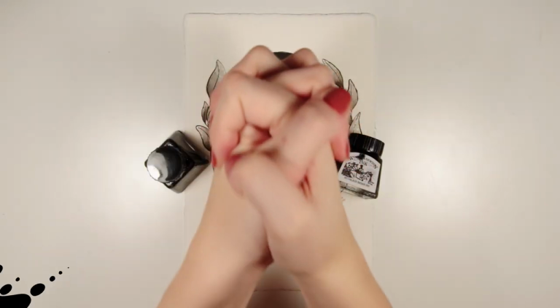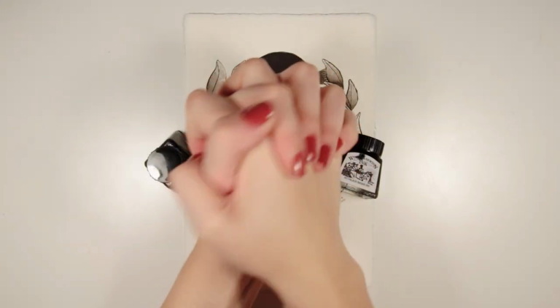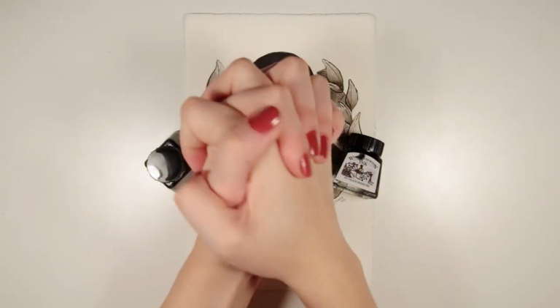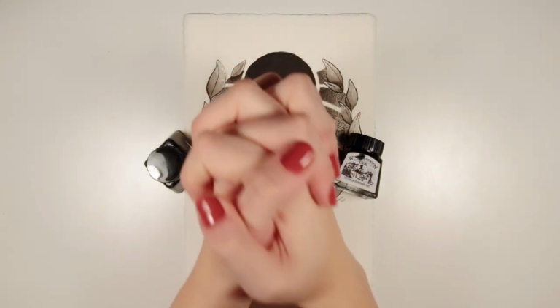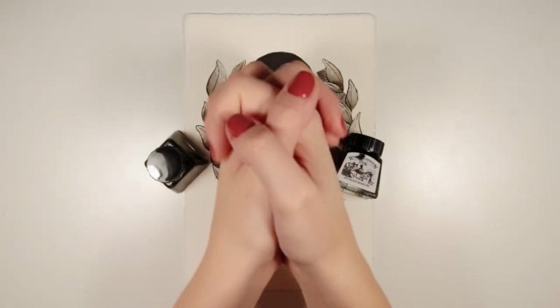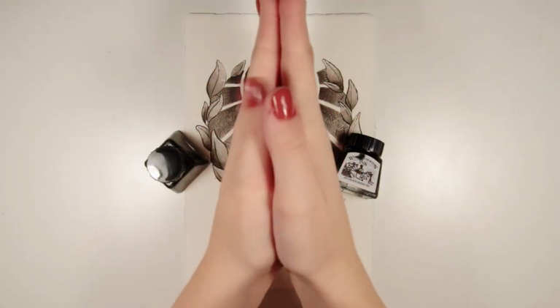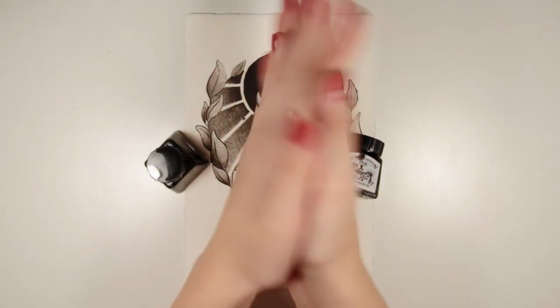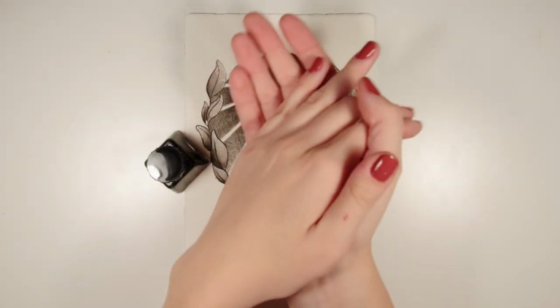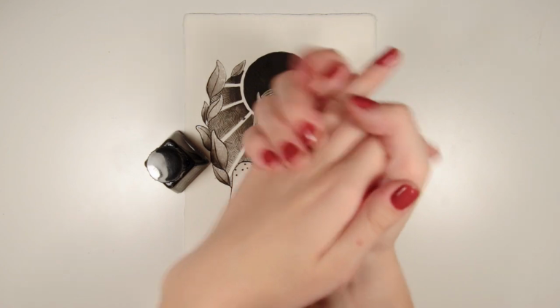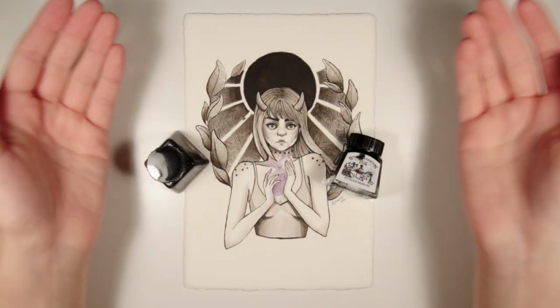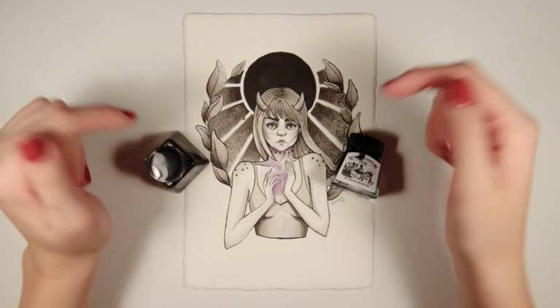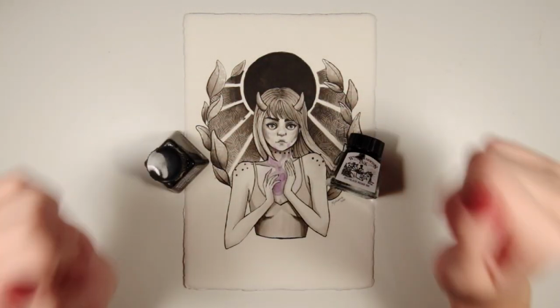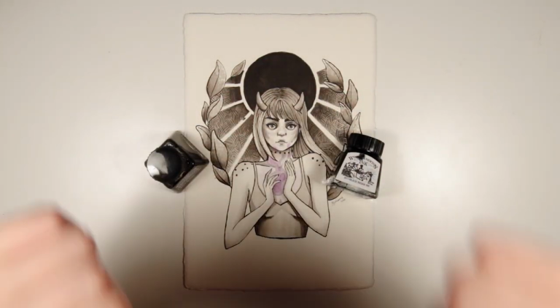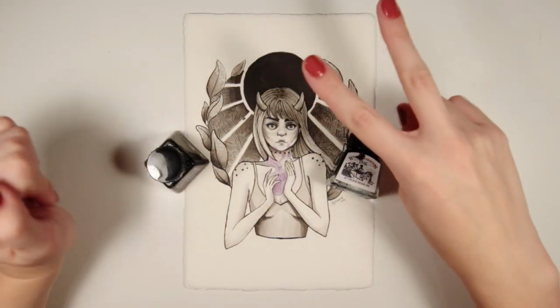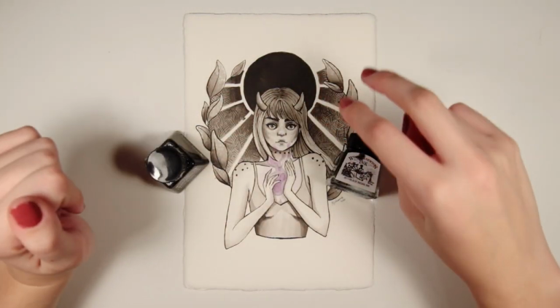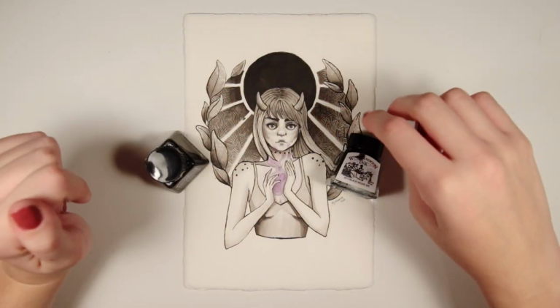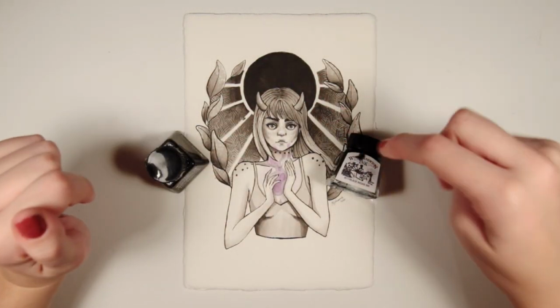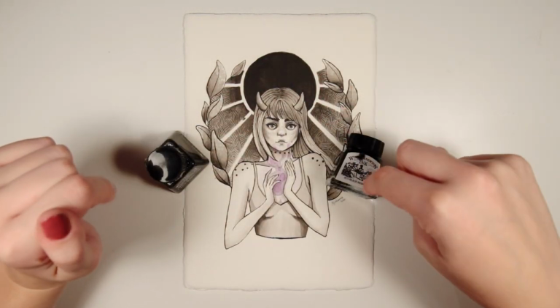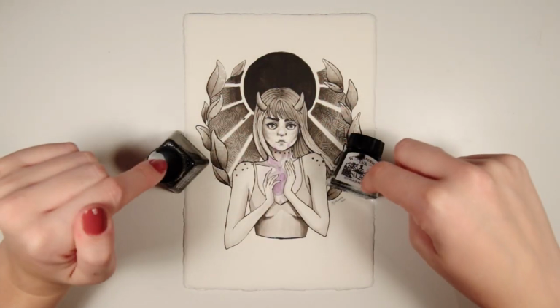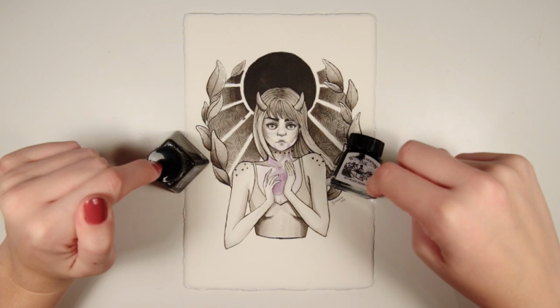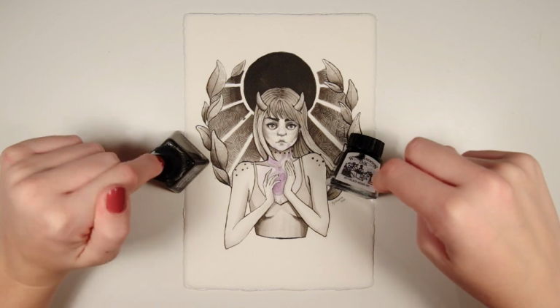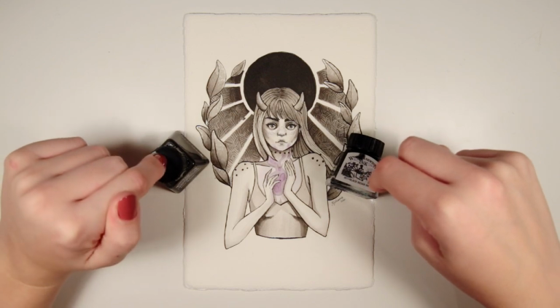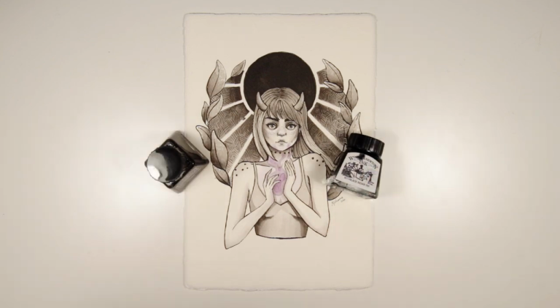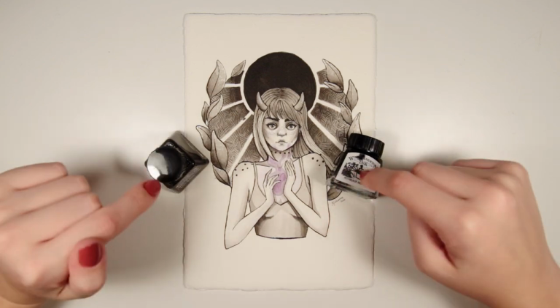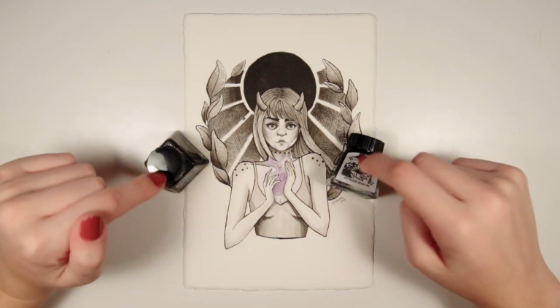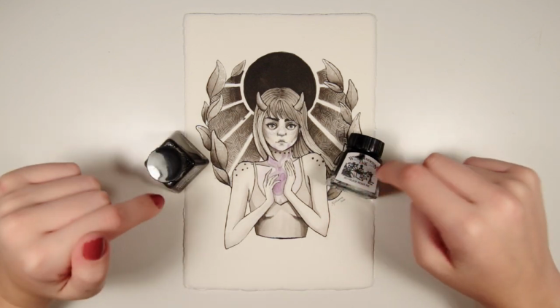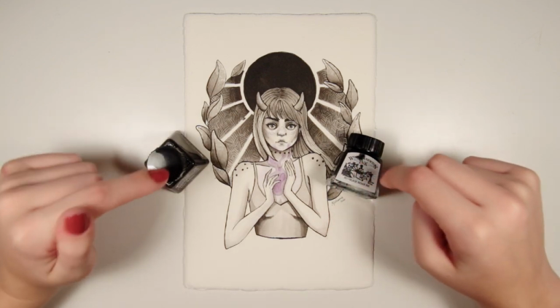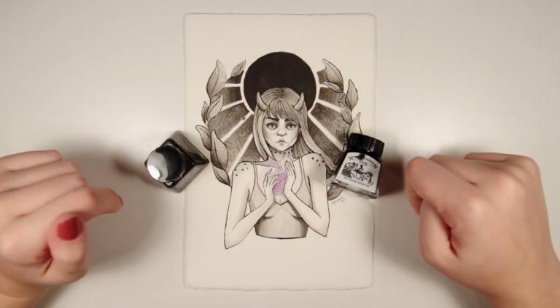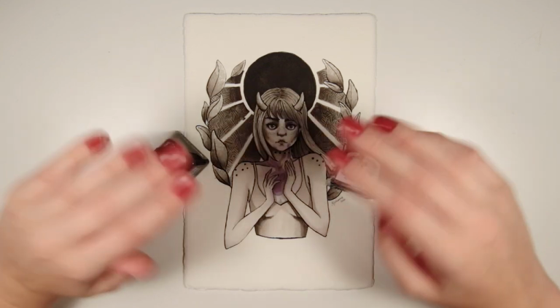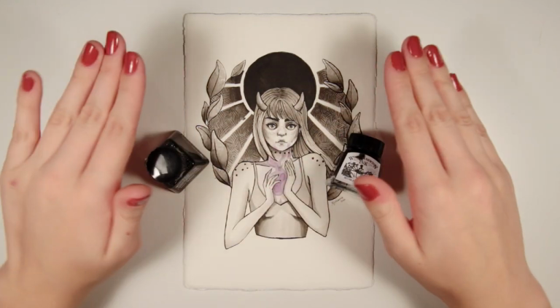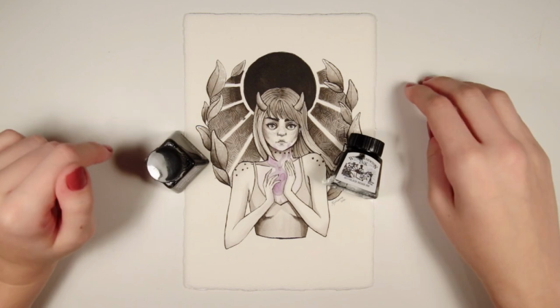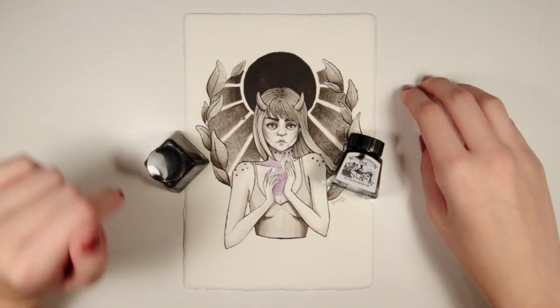Kia ora everyone, this is Hey Johanna. Before we get into the time lapse I wanted to talk a little bit about this ink. Winsor & Newton sell two different types of black drawing ink: the black Indian ink and the liquid Indian ink. These two look and sound the same and are really easy to get confused, but it is important to know the difference.